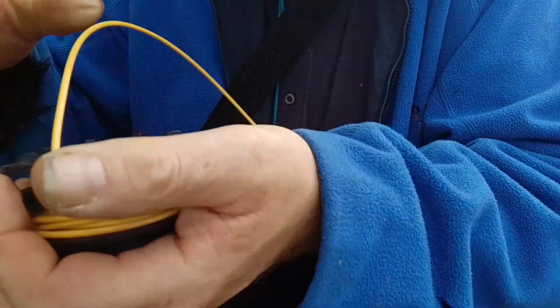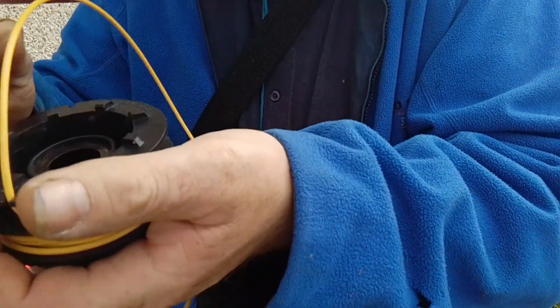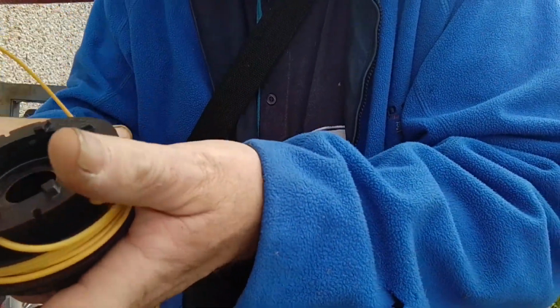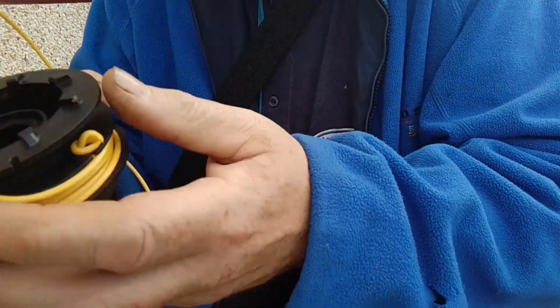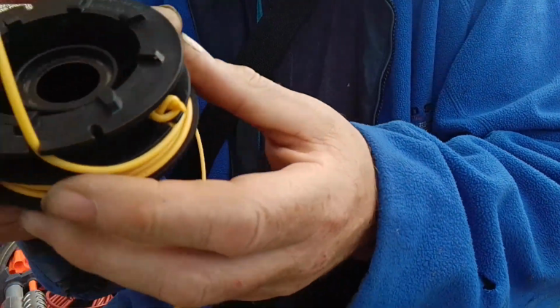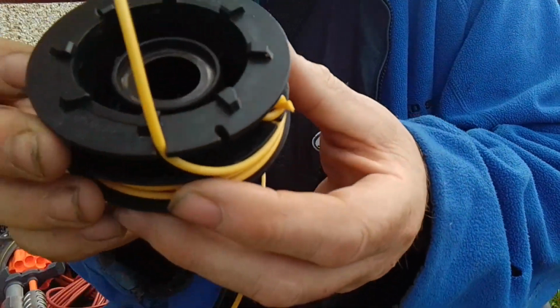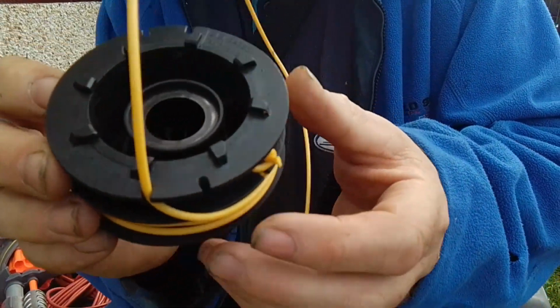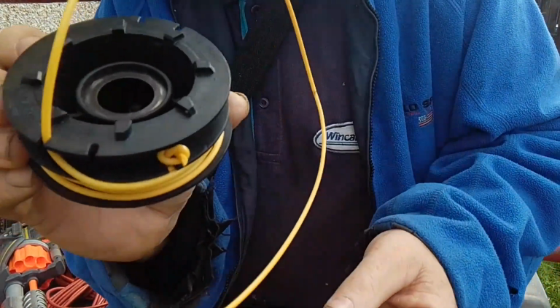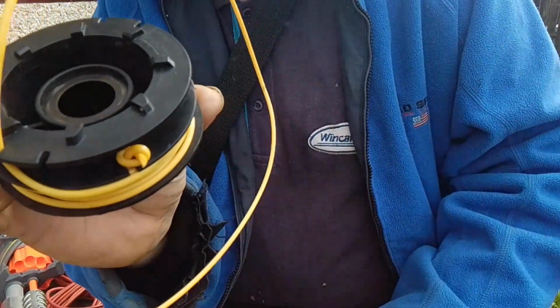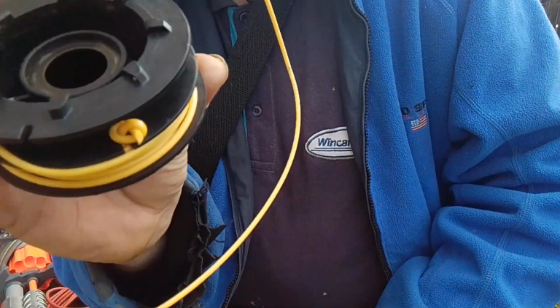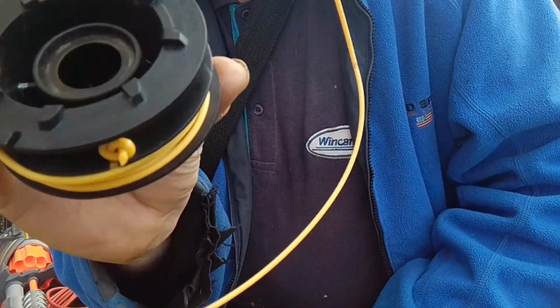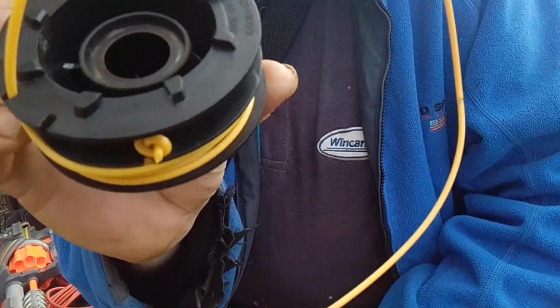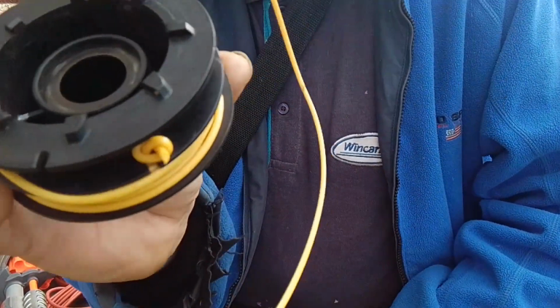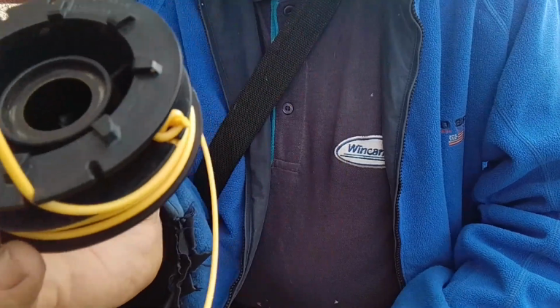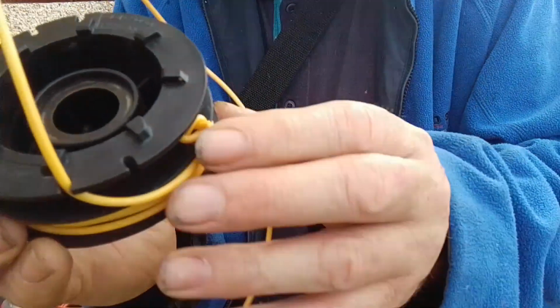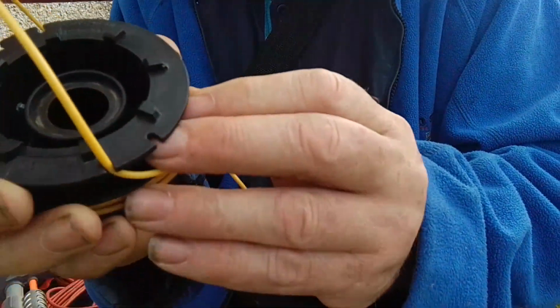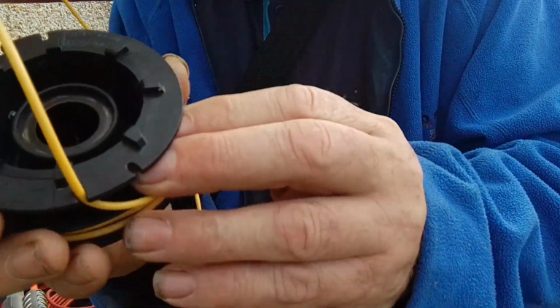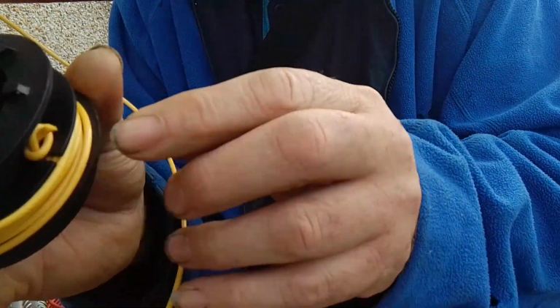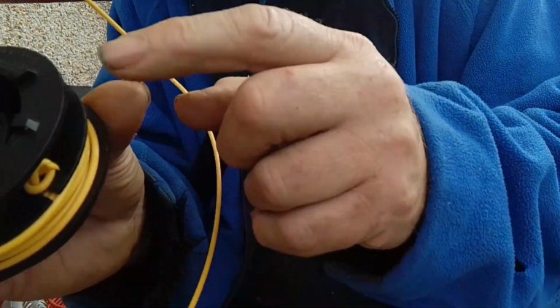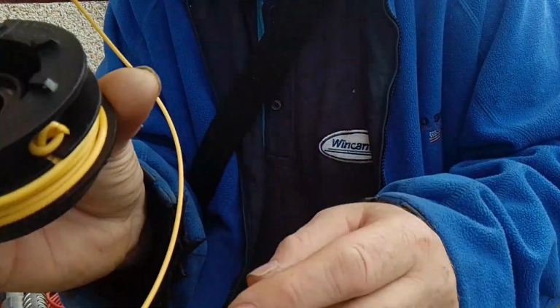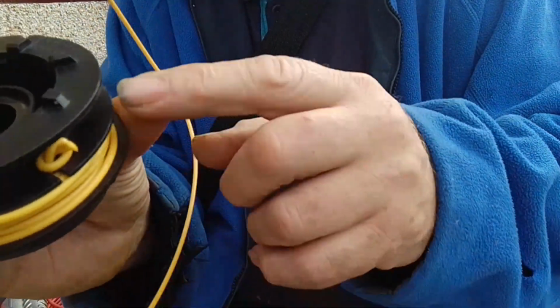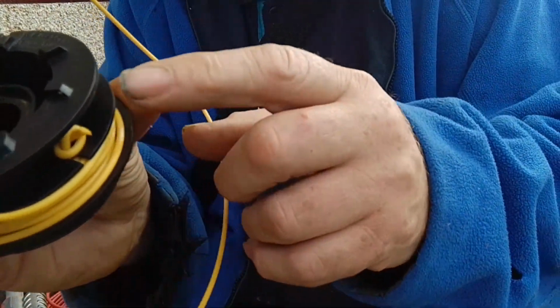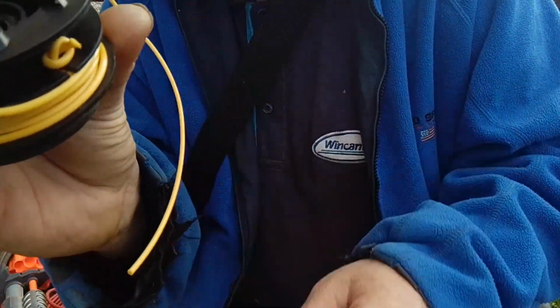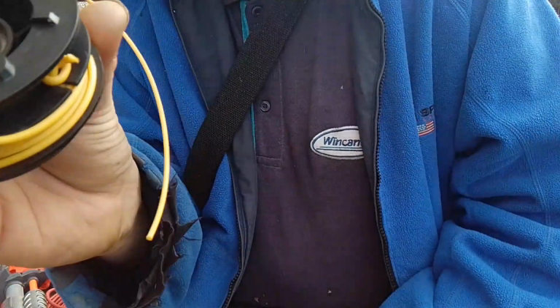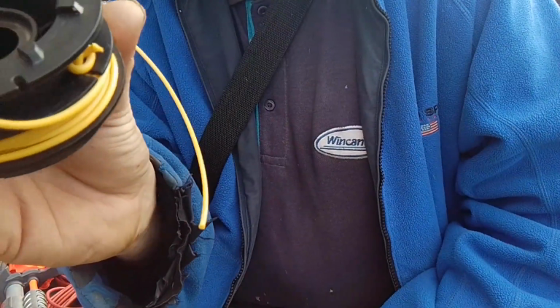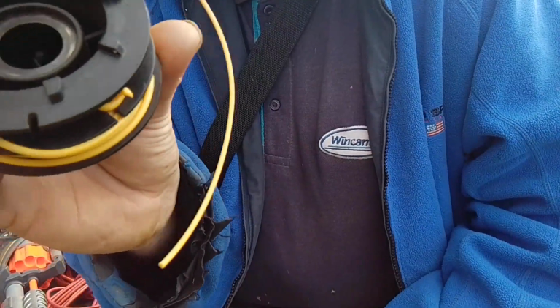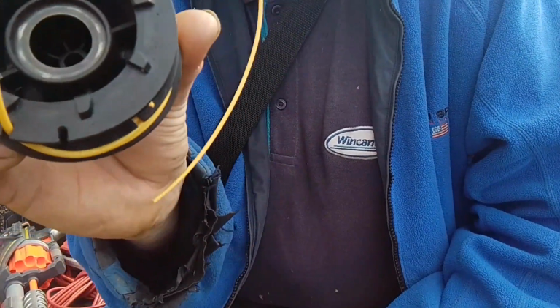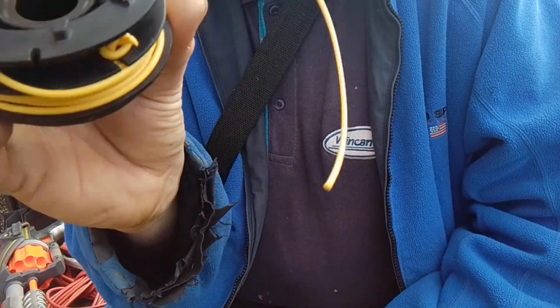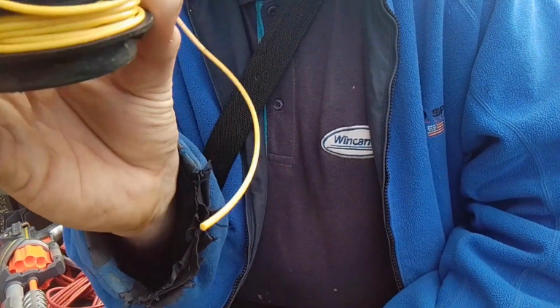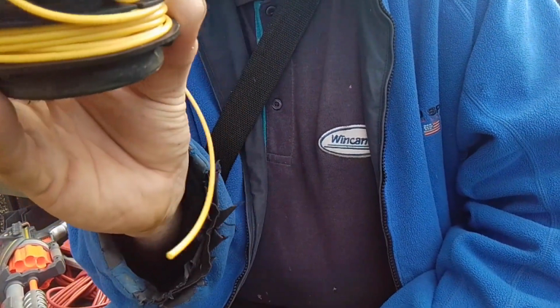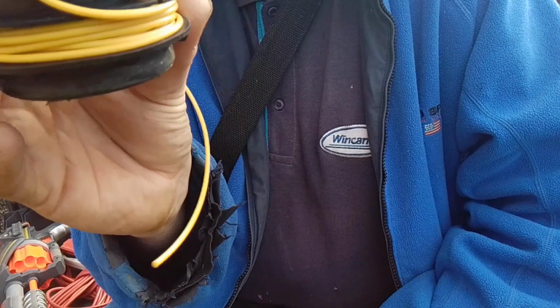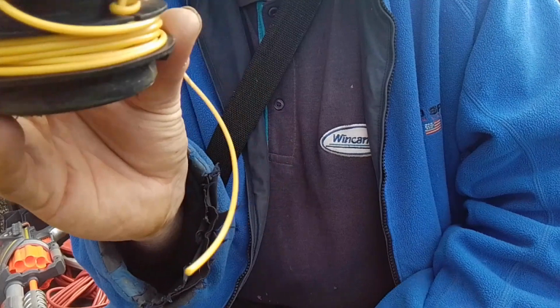Clip it in there and then just repeat for the other side and for the top. Once I've done that I'll cut the wire for the top, and once I've done that I'll come back to you.